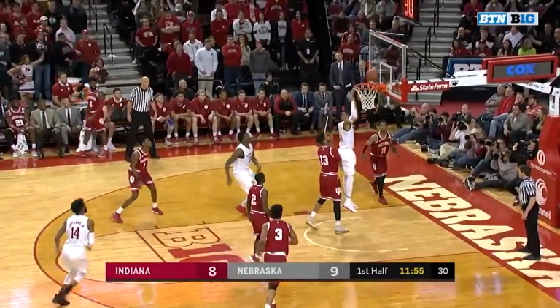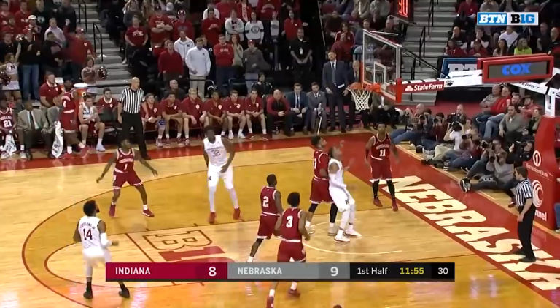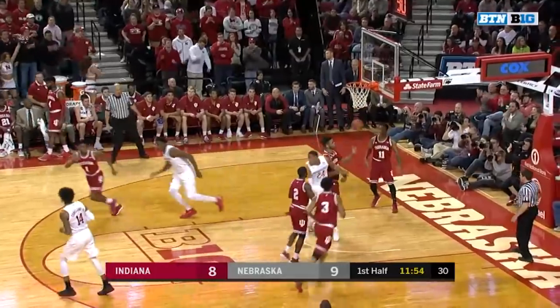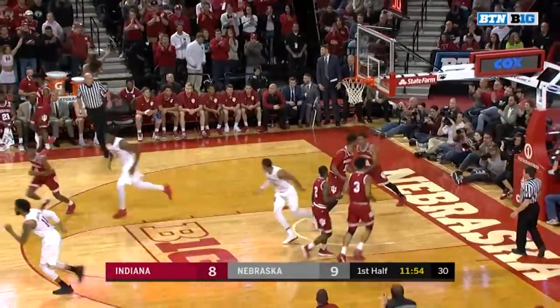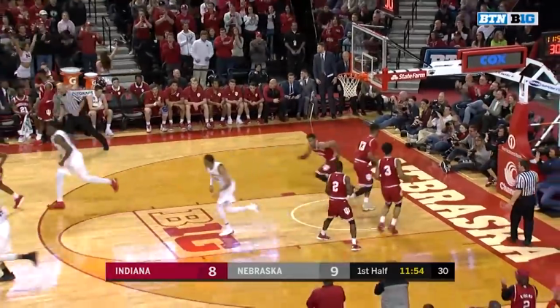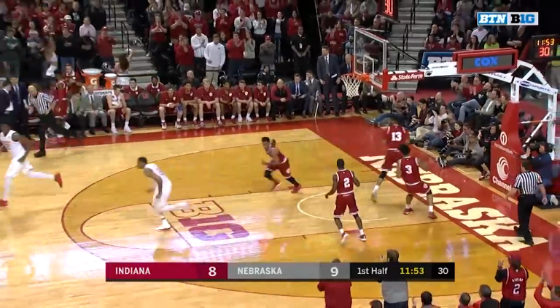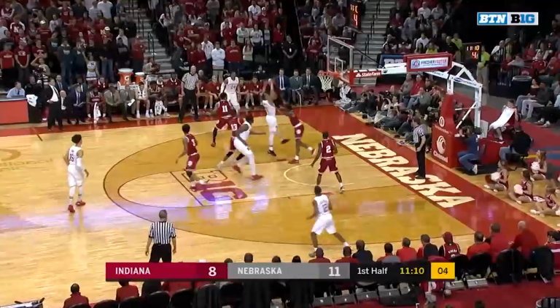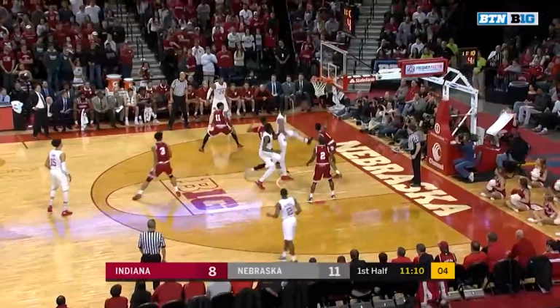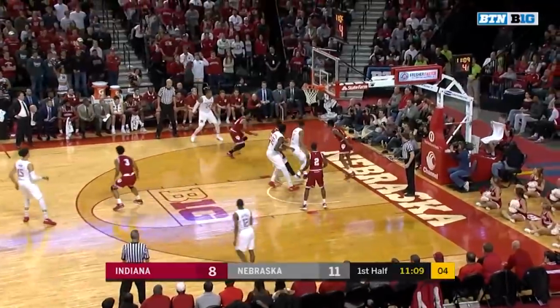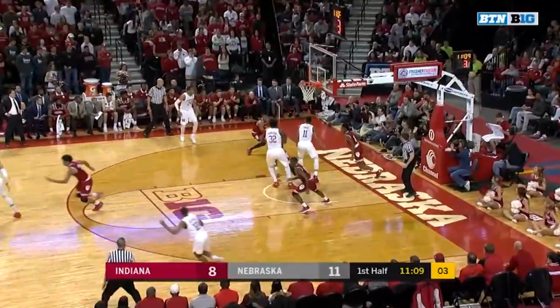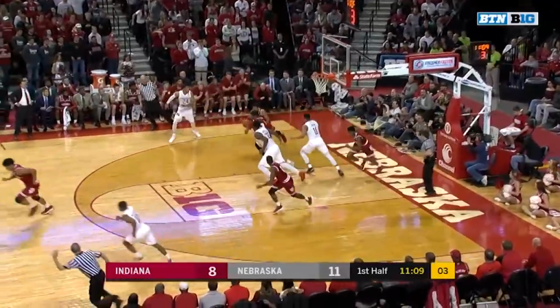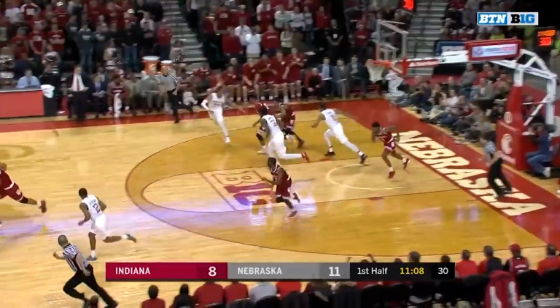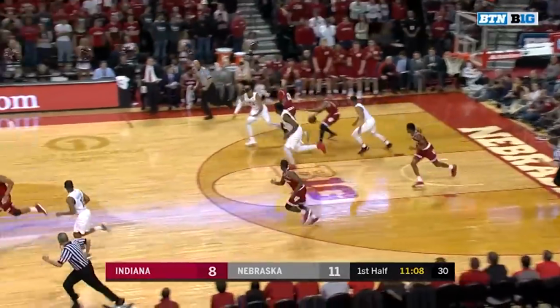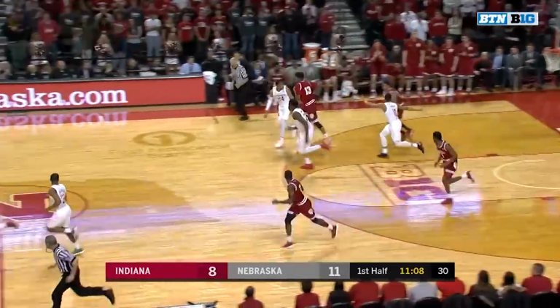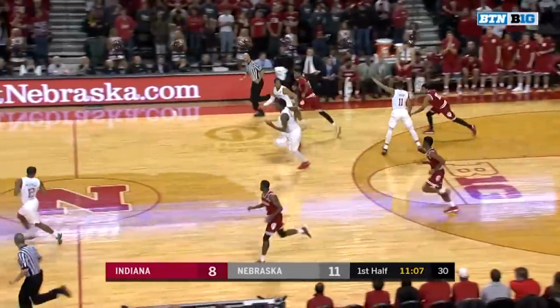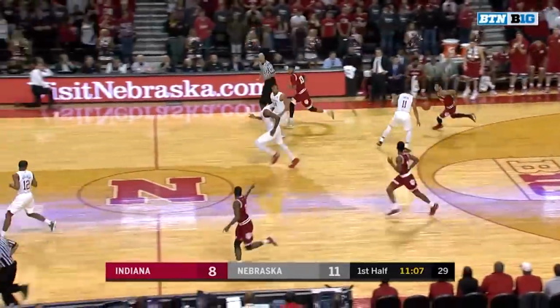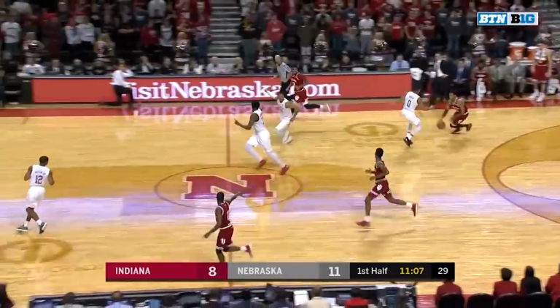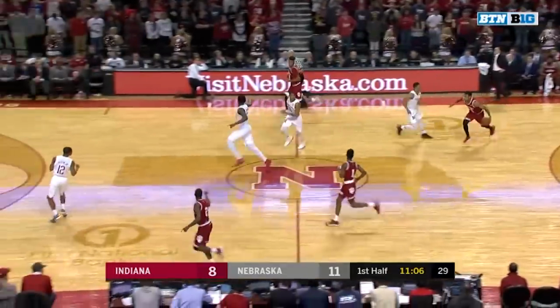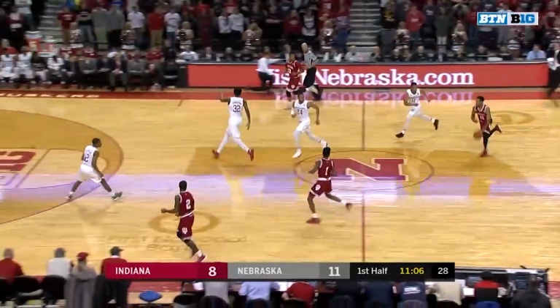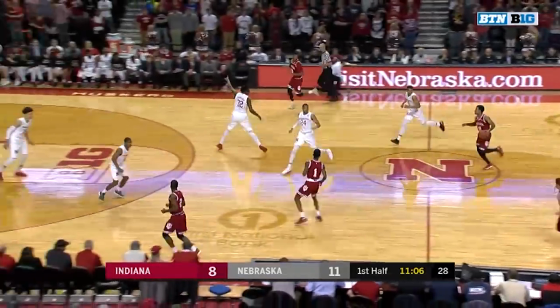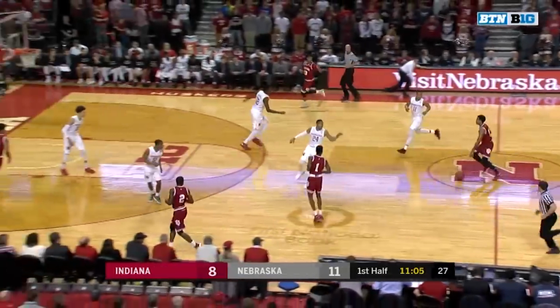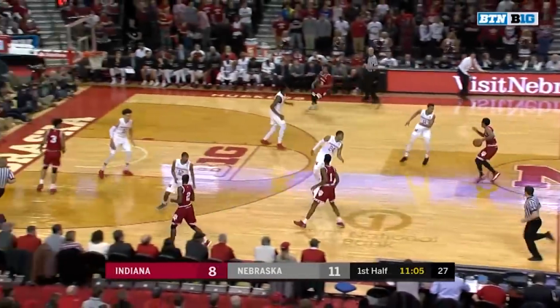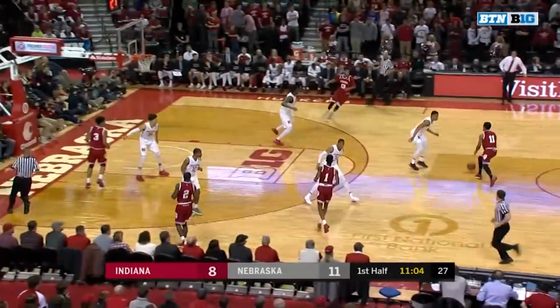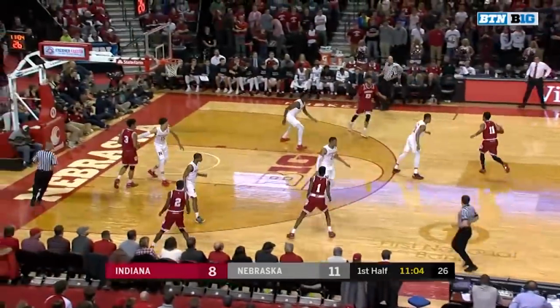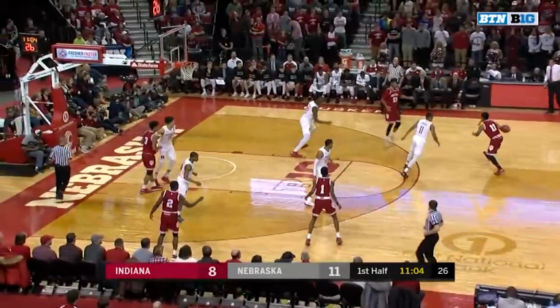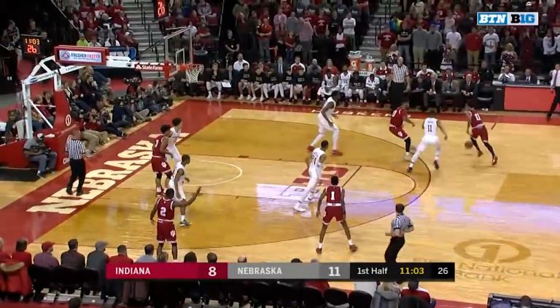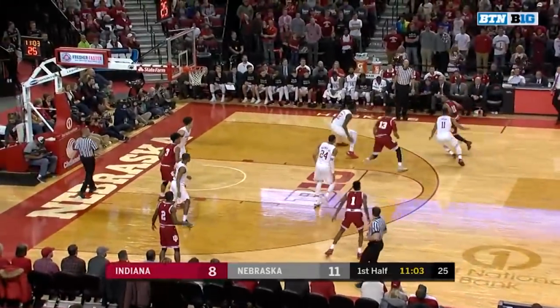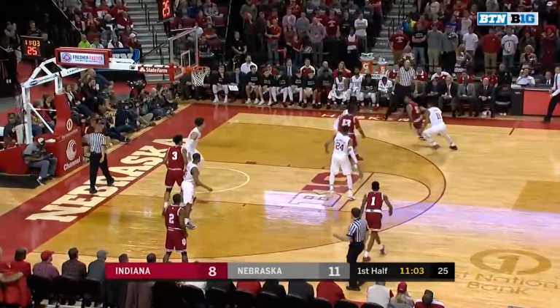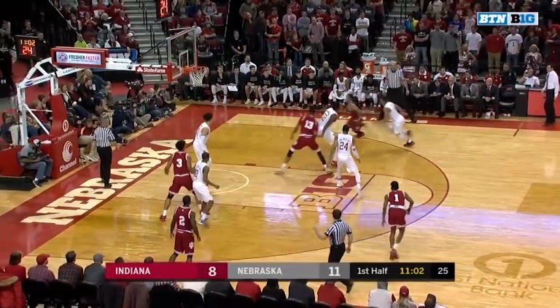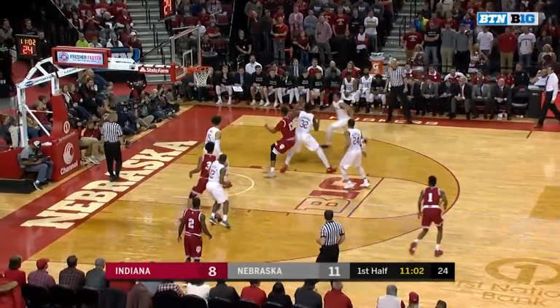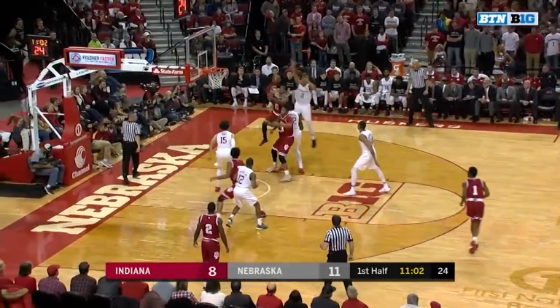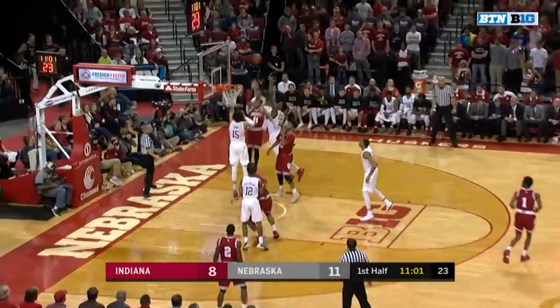Palmer with the offensive rebound and the putback. Positive response from Indiana as they come up with the strip, forcing another Husker turnover — the fifth of the night for Nebraska.